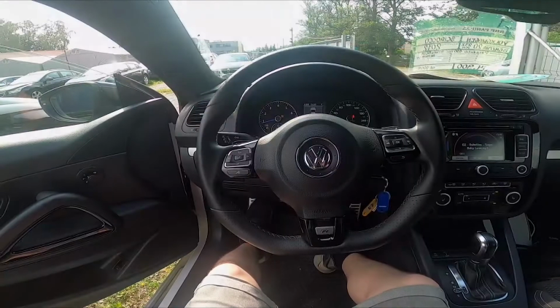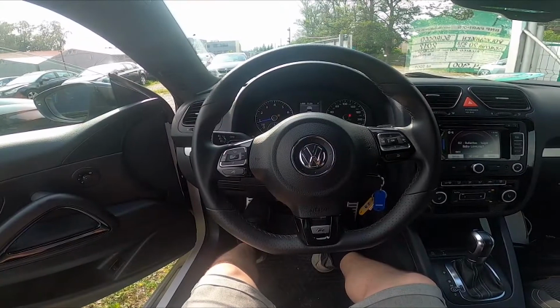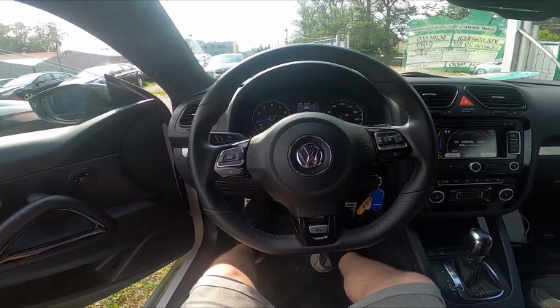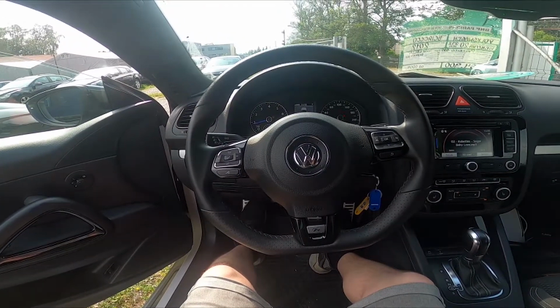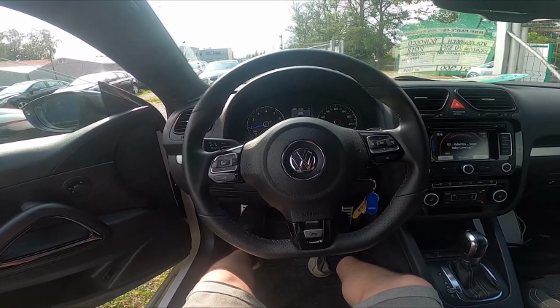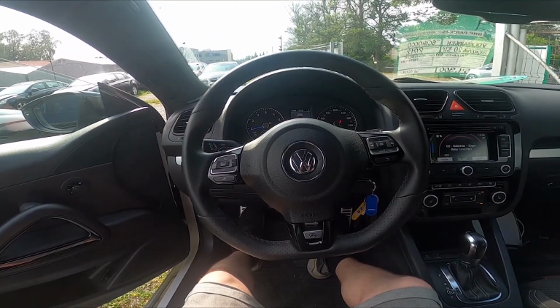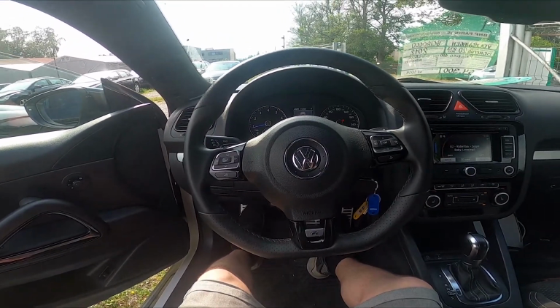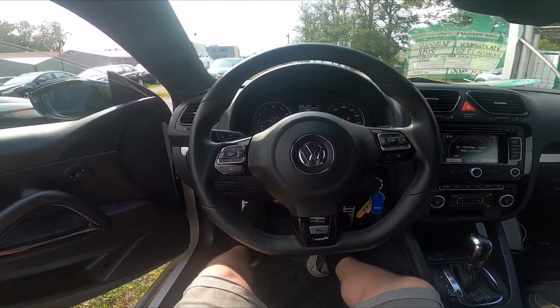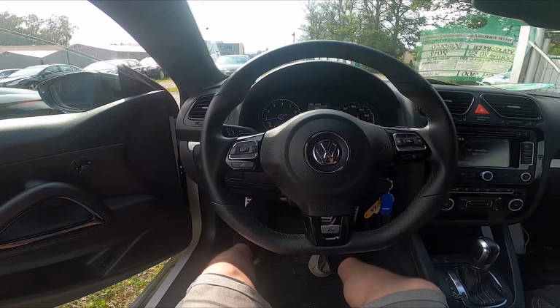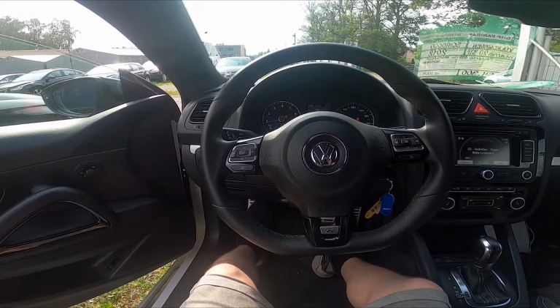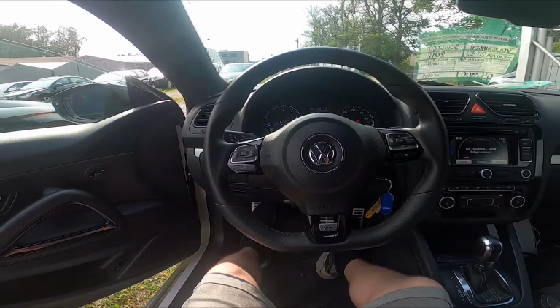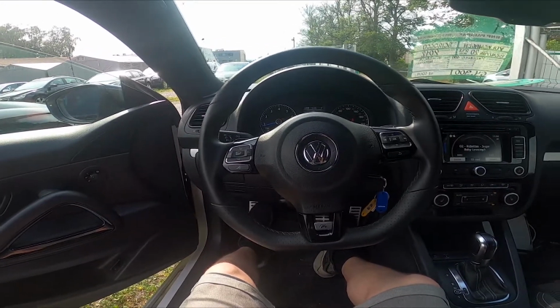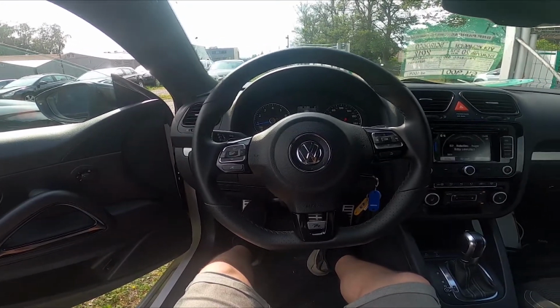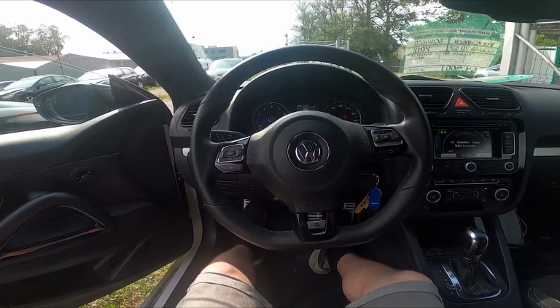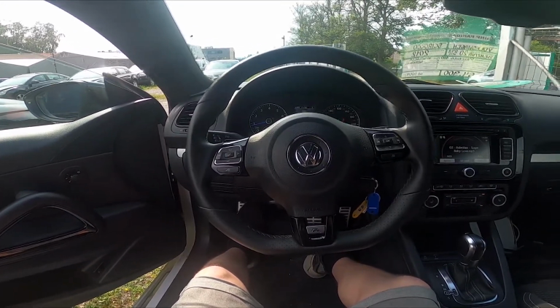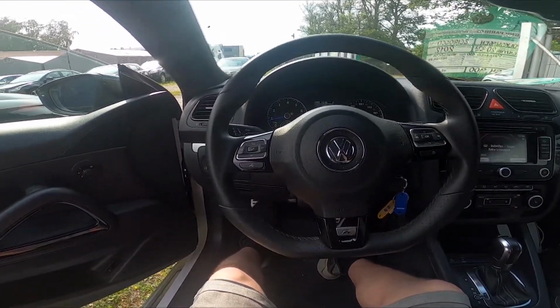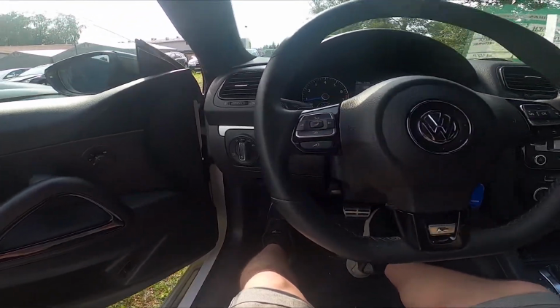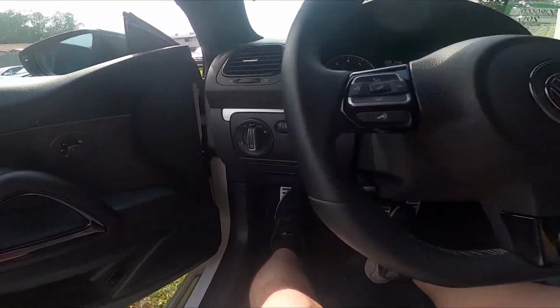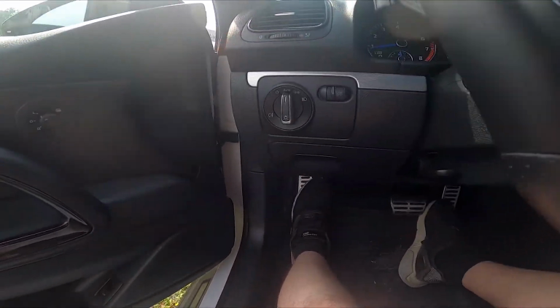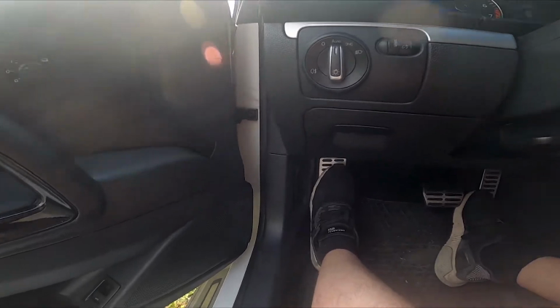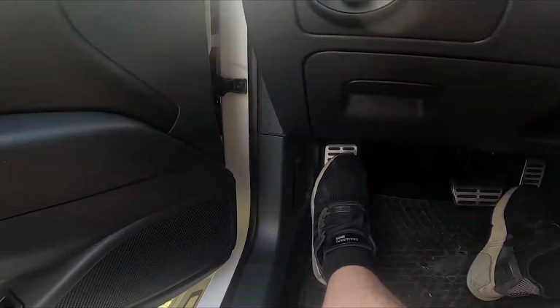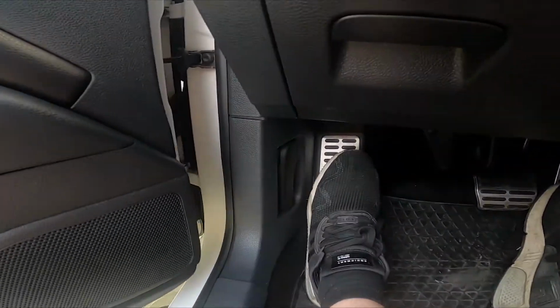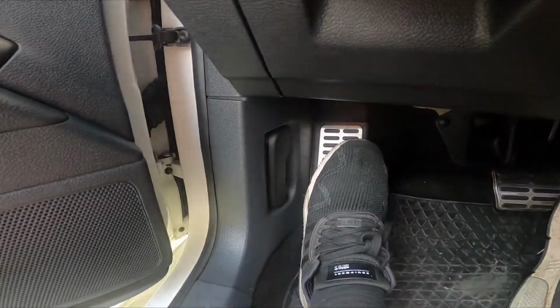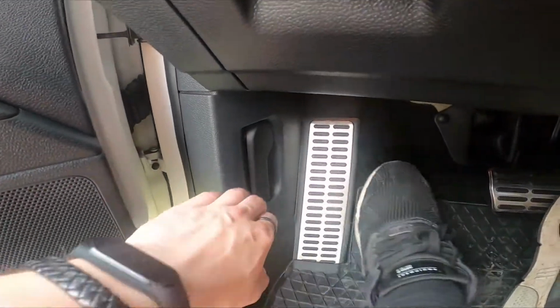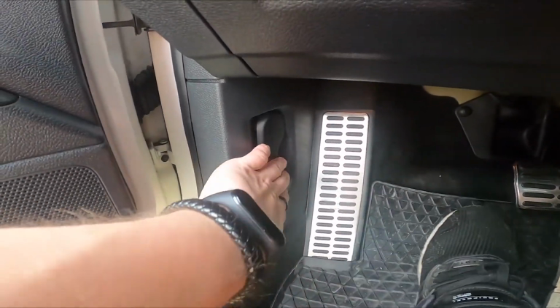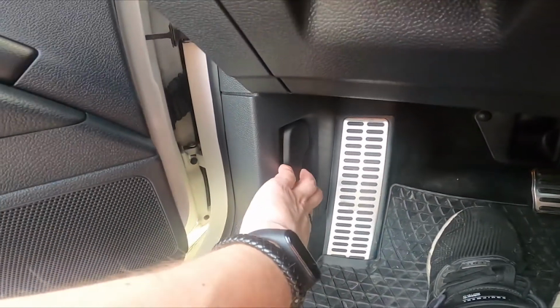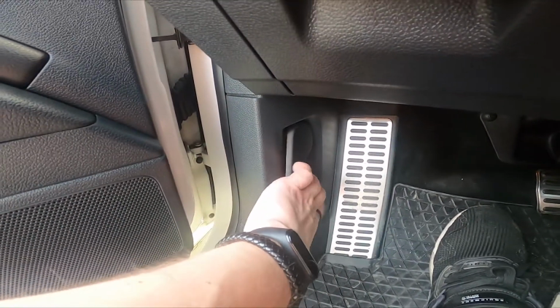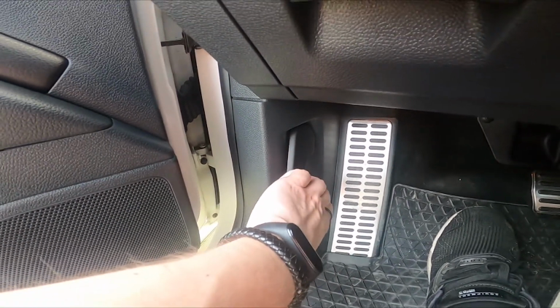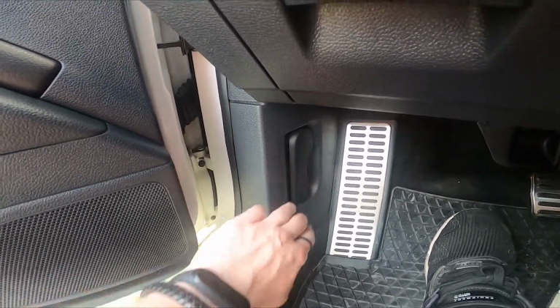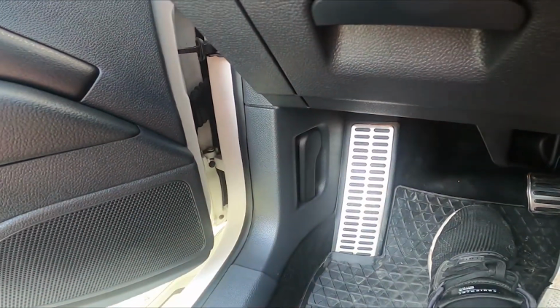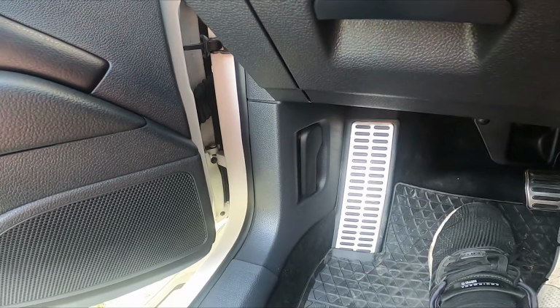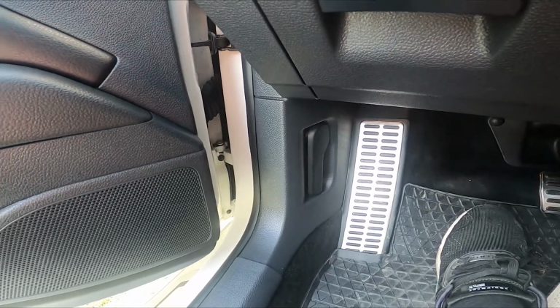Hello, today I'm in a Volkswagen Sirocco. In this video I'll show you how to unlock the hood. Let's take a look at the left side, from my left foot — right here we've got this lever. Simply pull it and now the hood is unlocked.